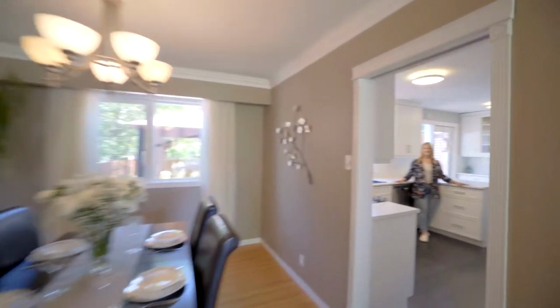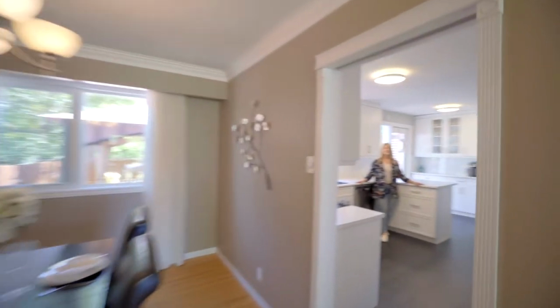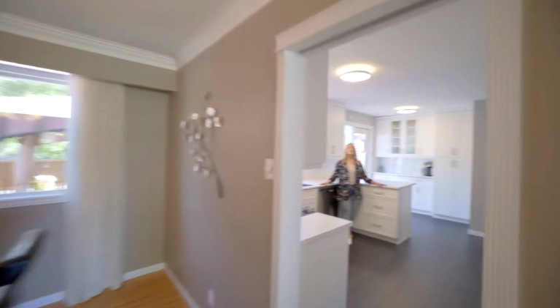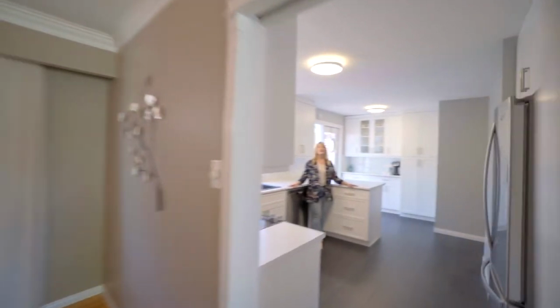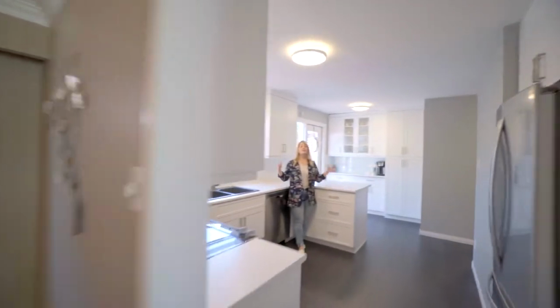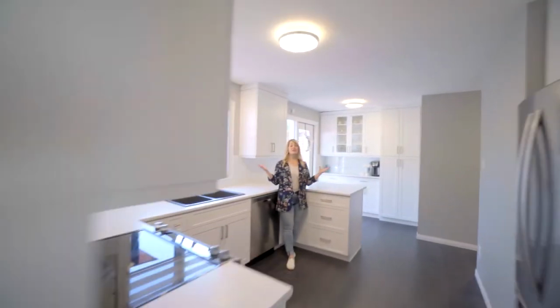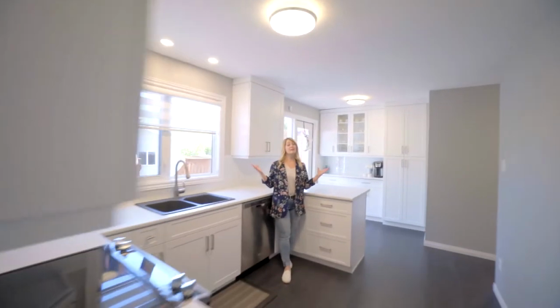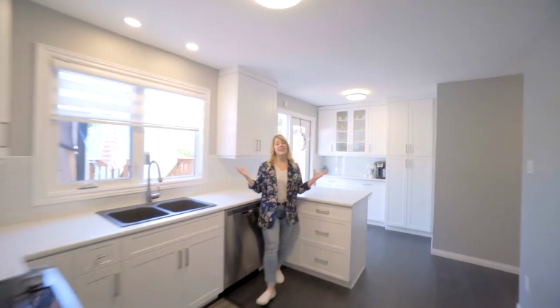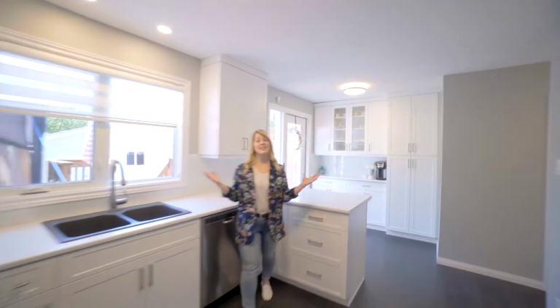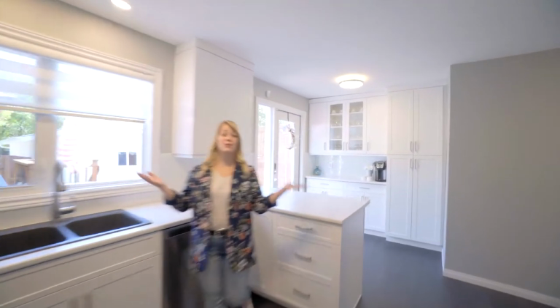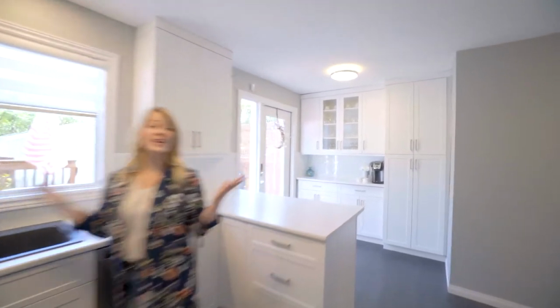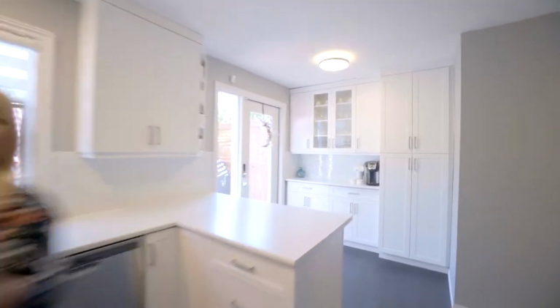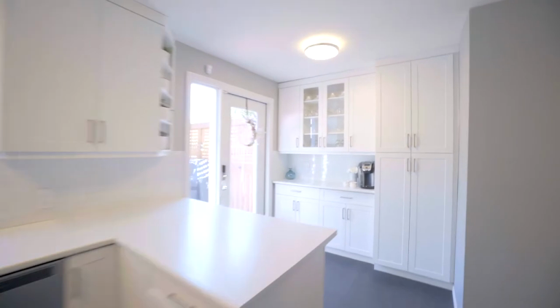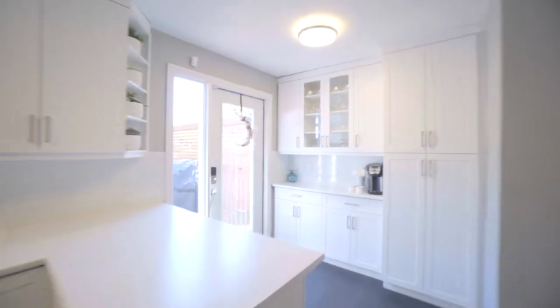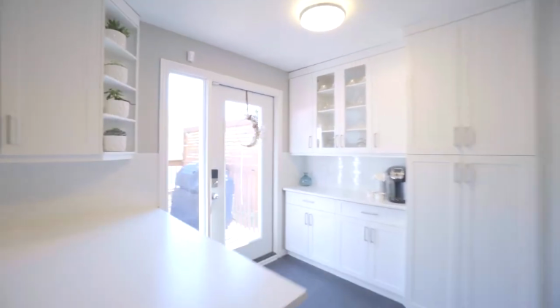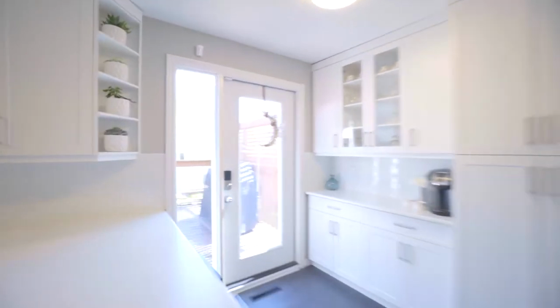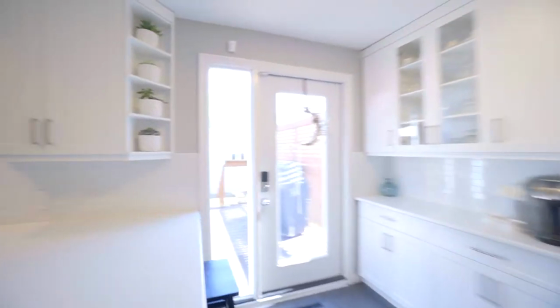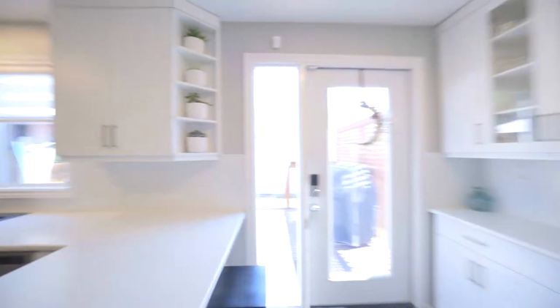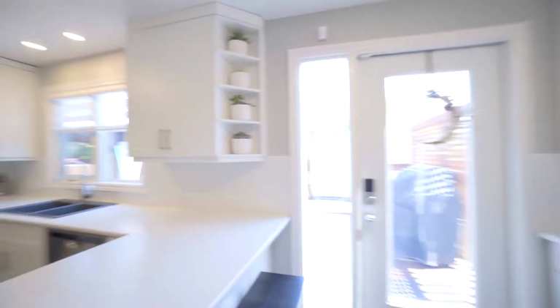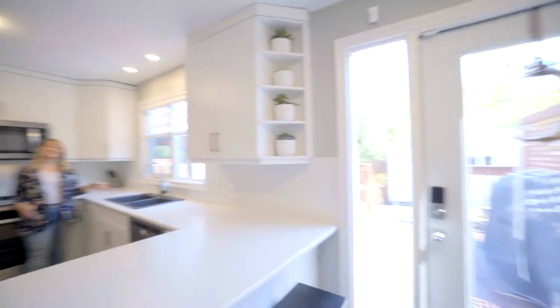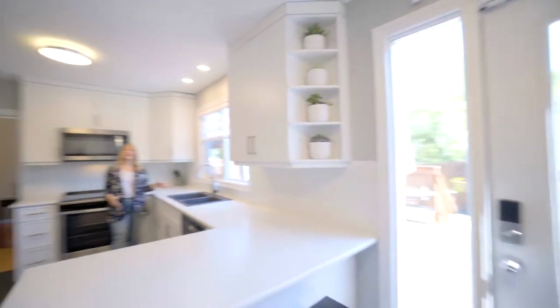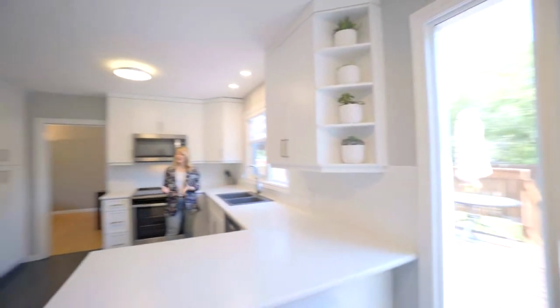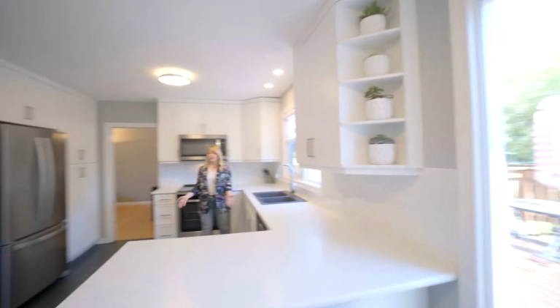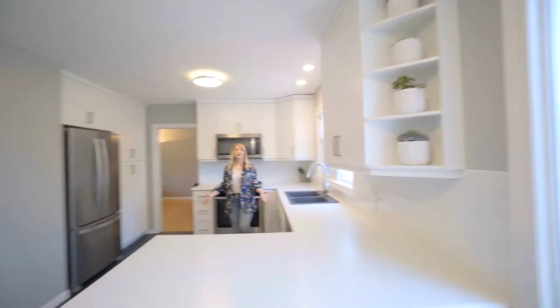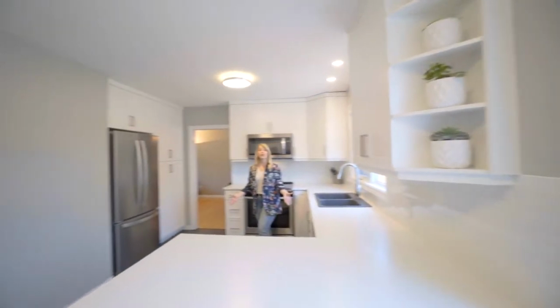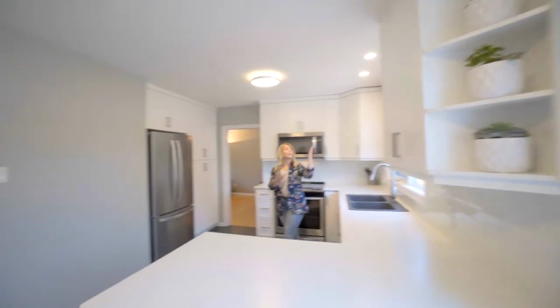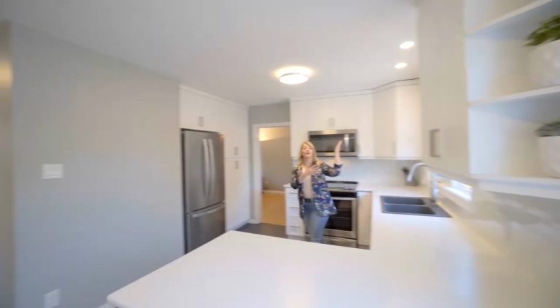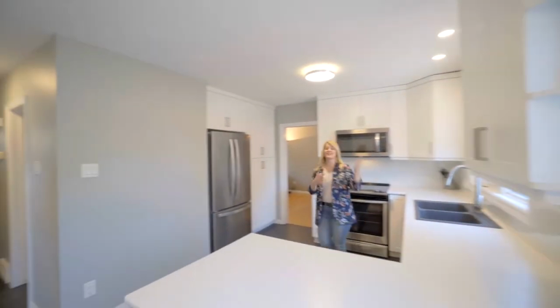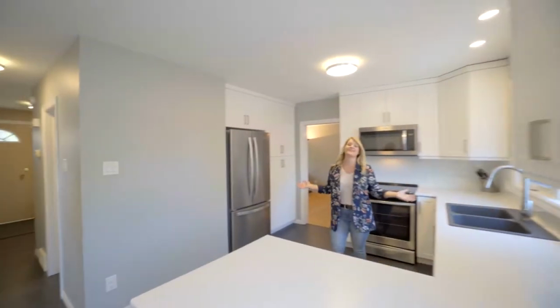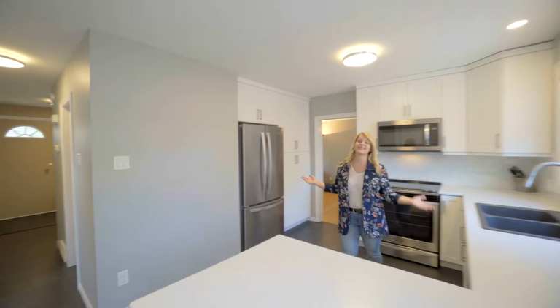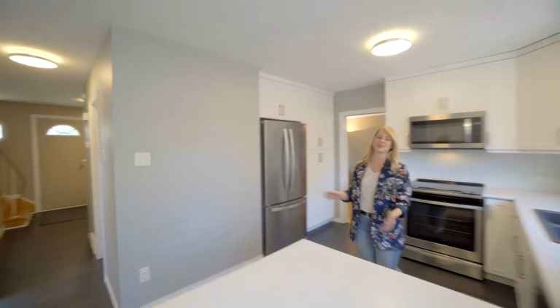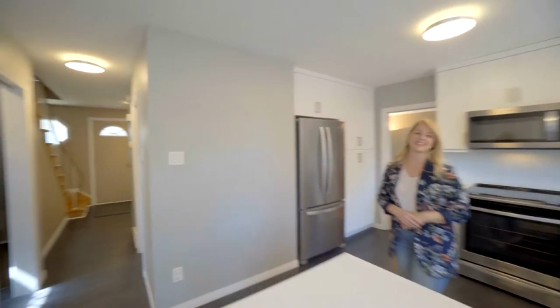You will love this professionally renovated kitchen with white slow-close cabinetry, granite composite sink, luxury vinyl flooring, pot lights and stainless steel appliances.